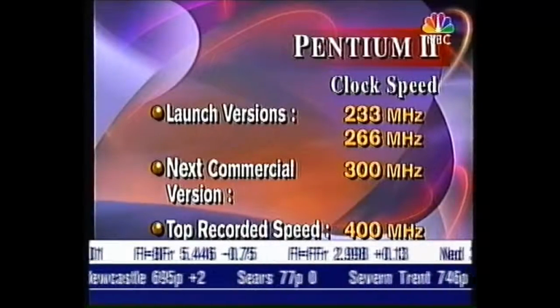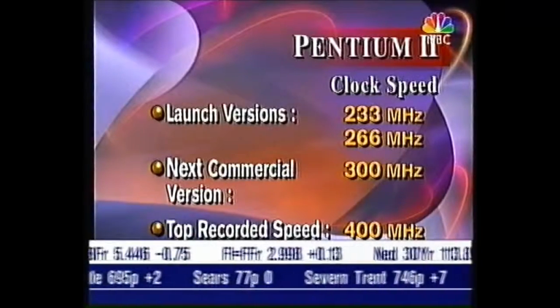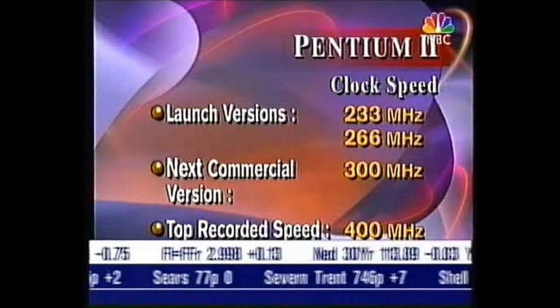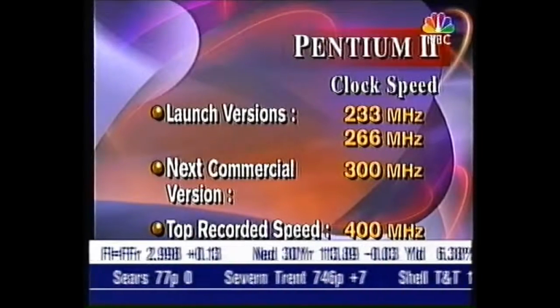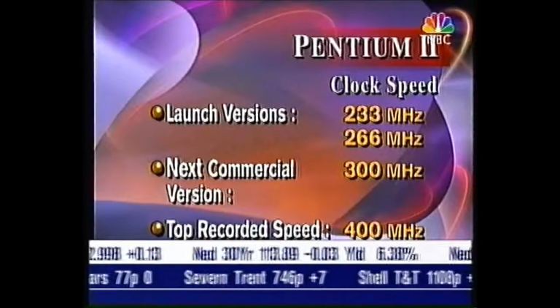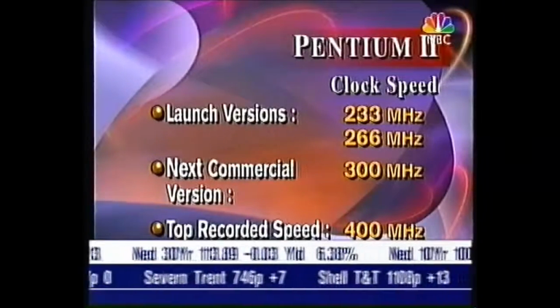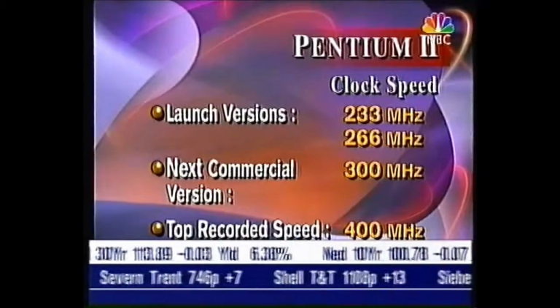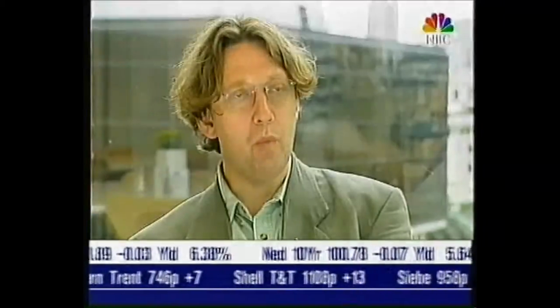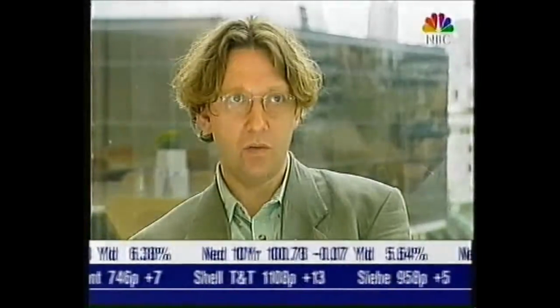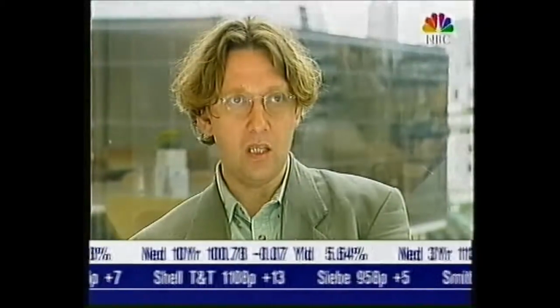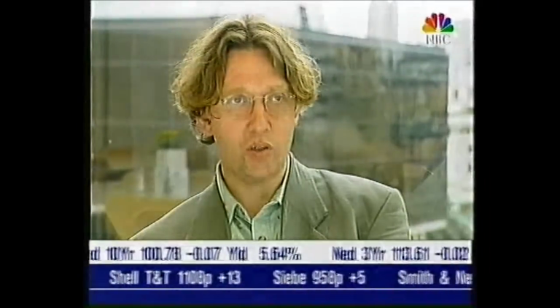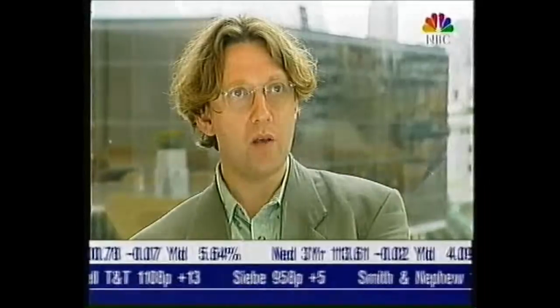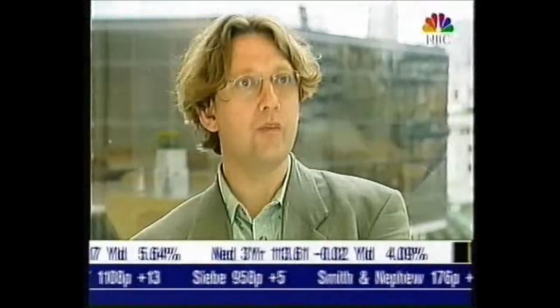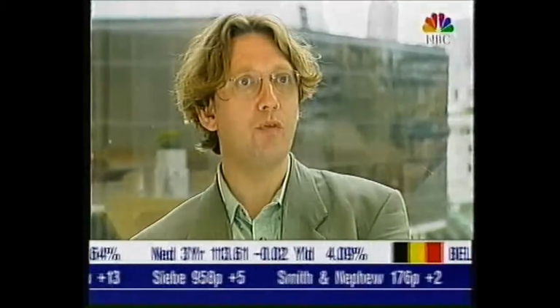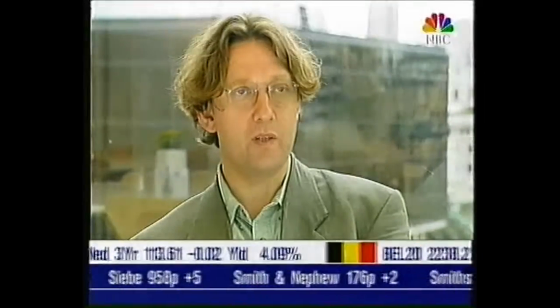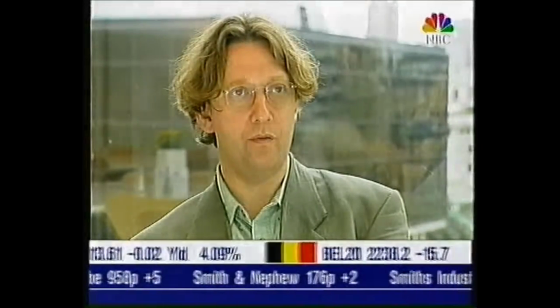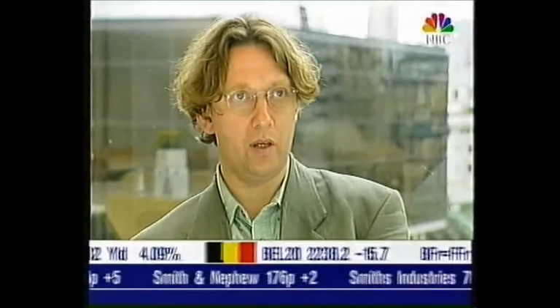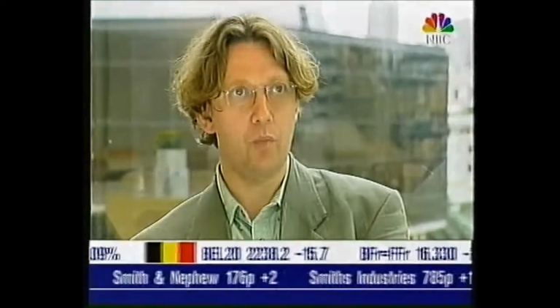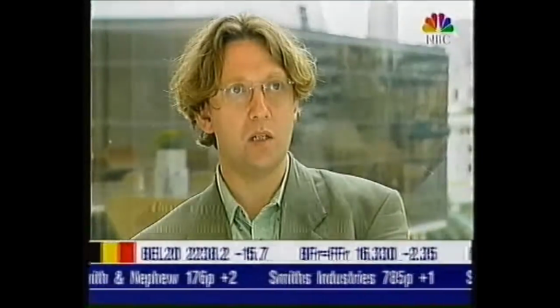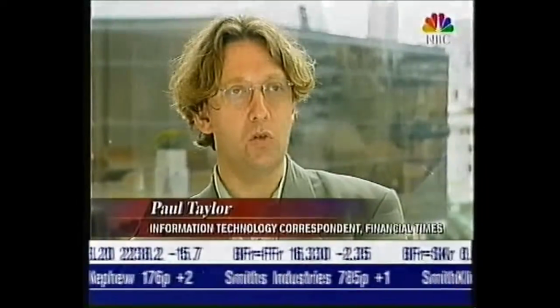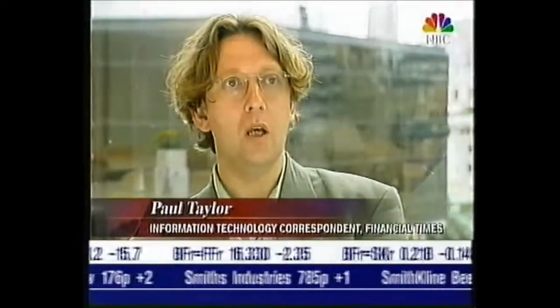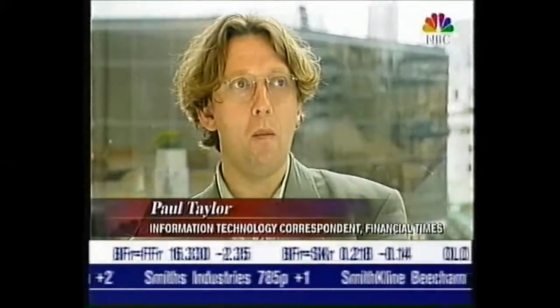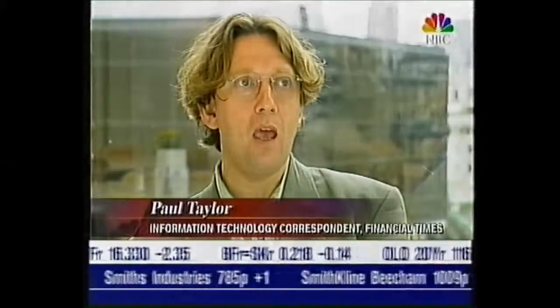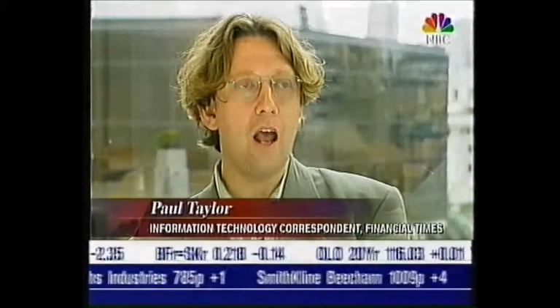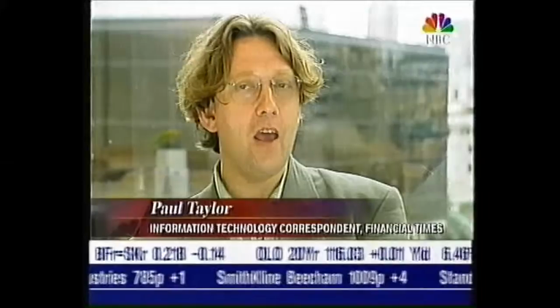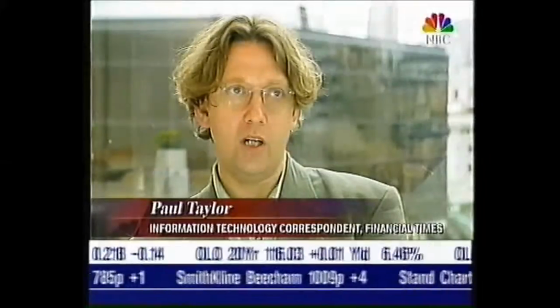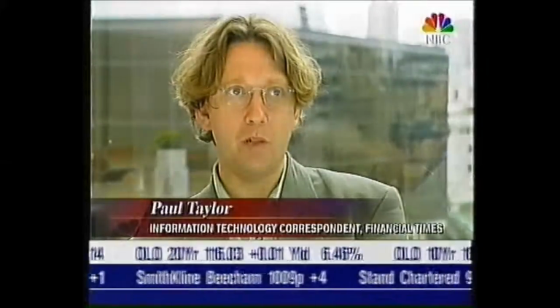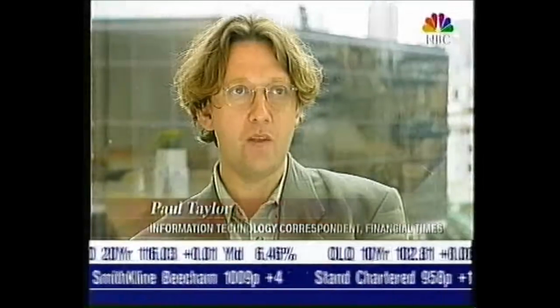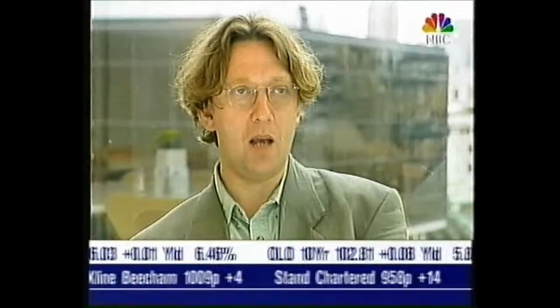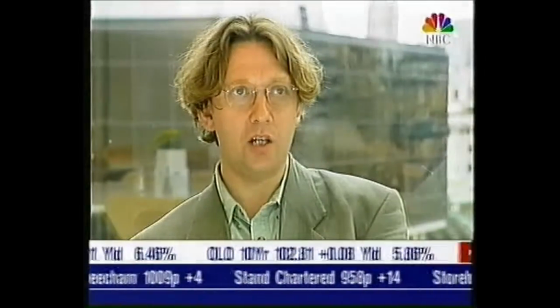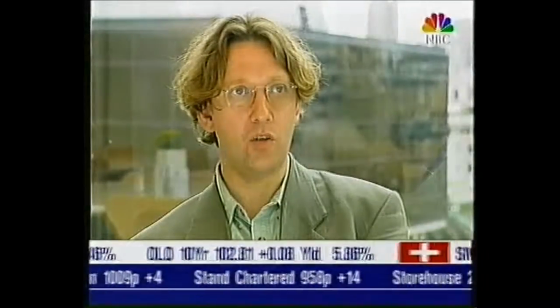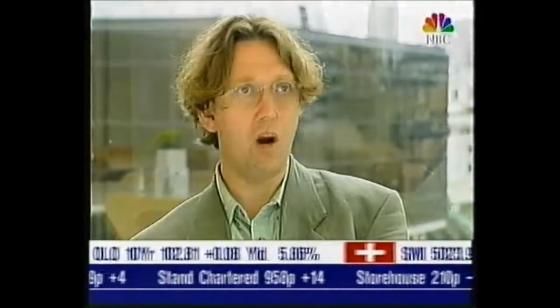But does the average consumer really need it? Most of the question marks are over the performance of the new Pentium 2, and it really depends on the applications that you run.